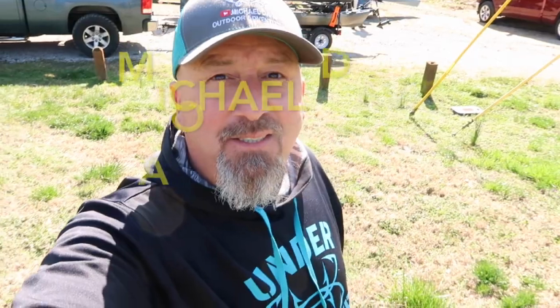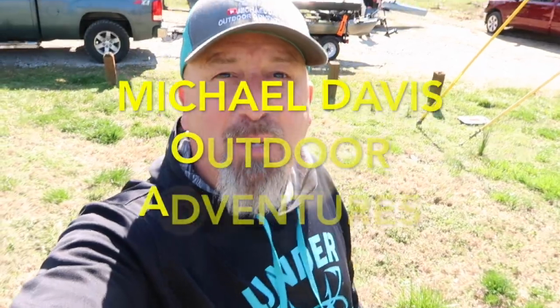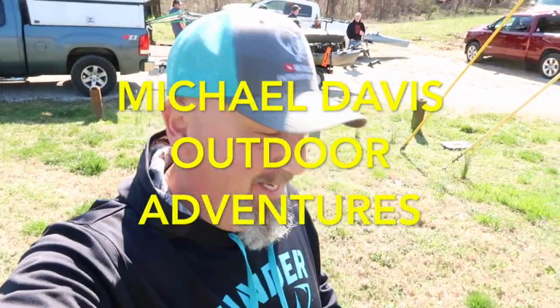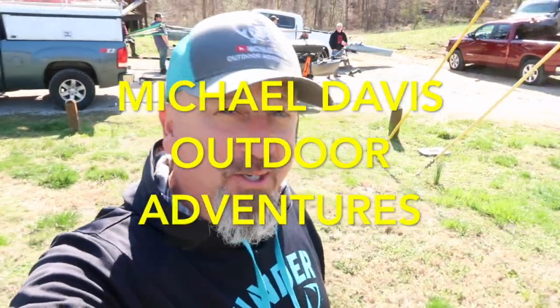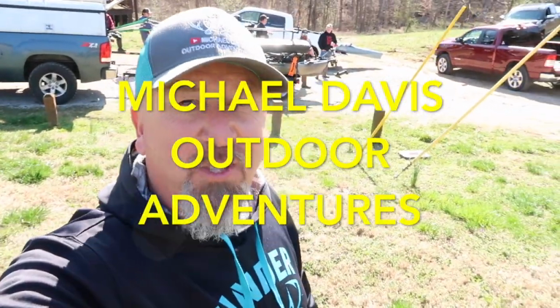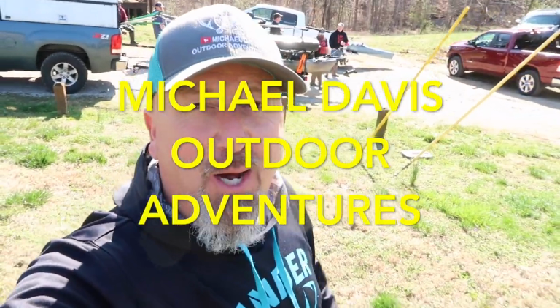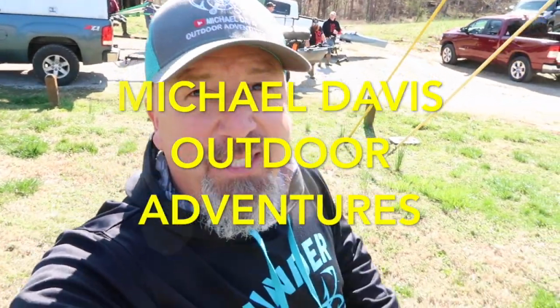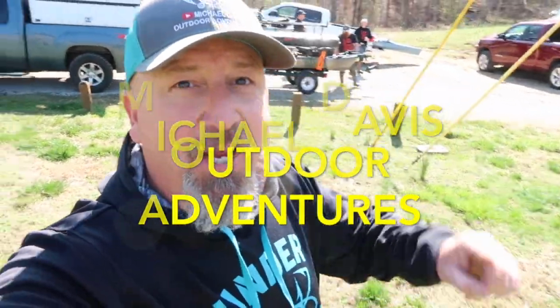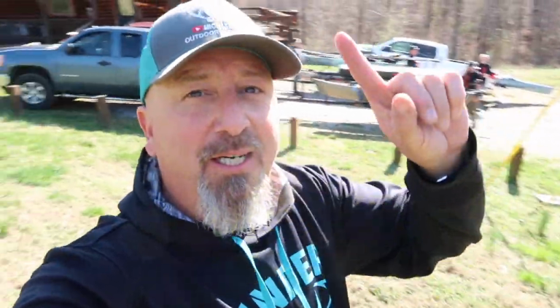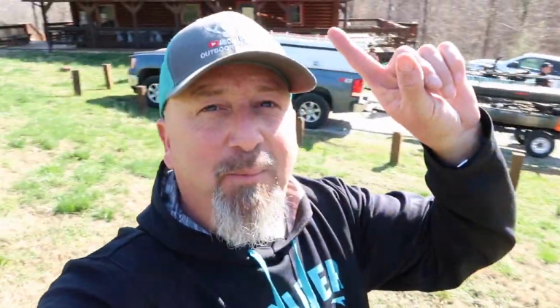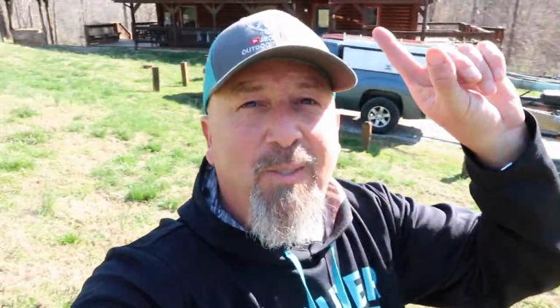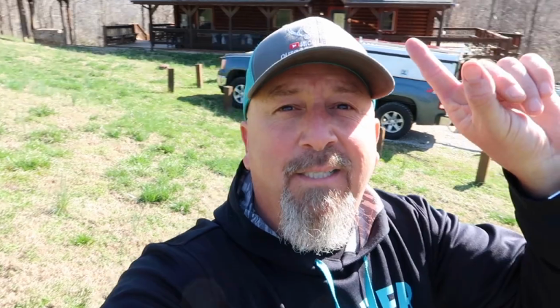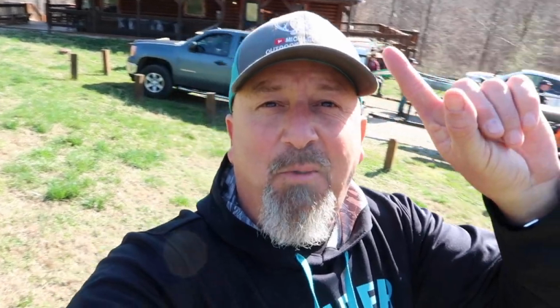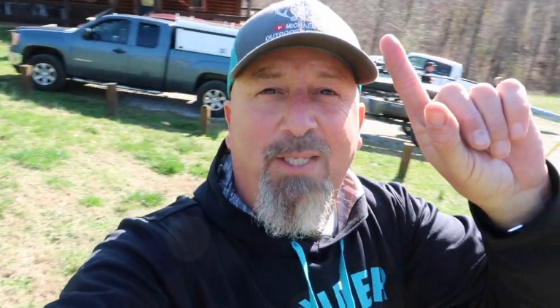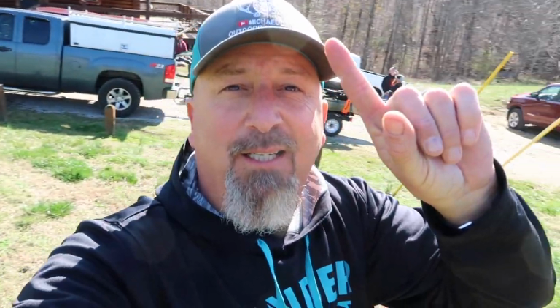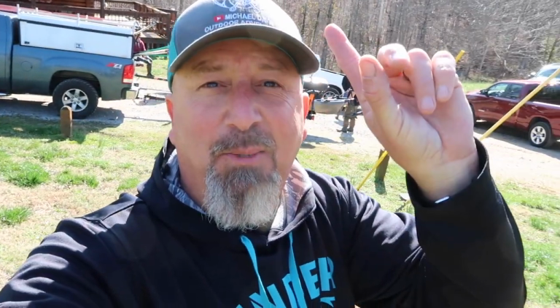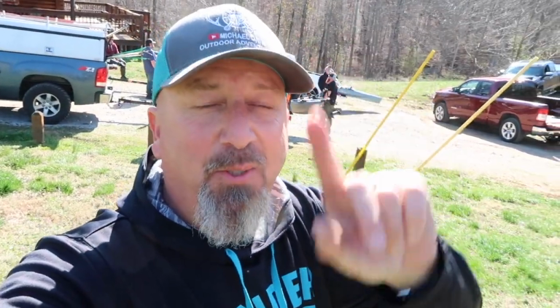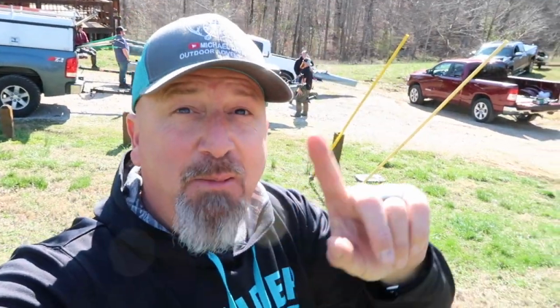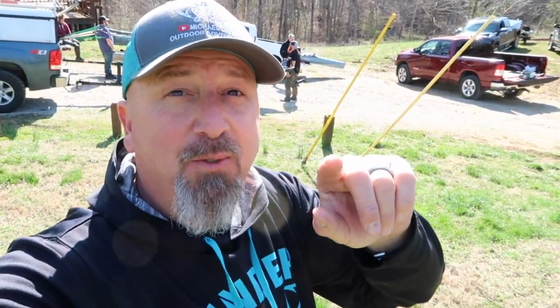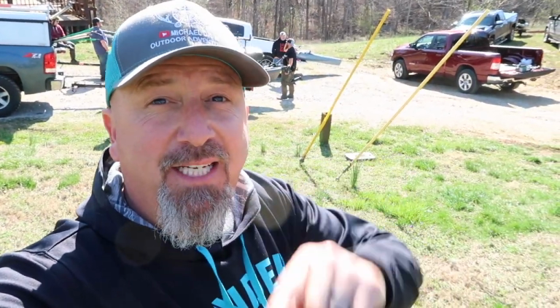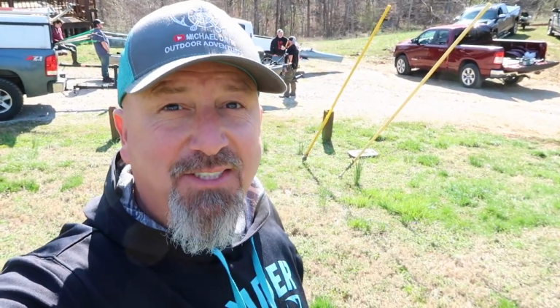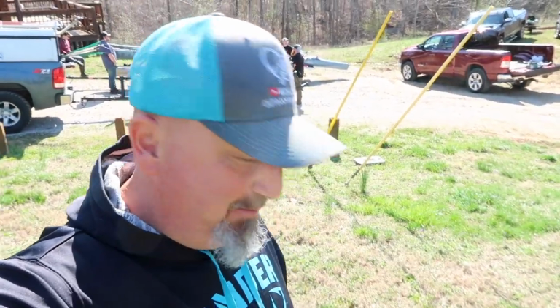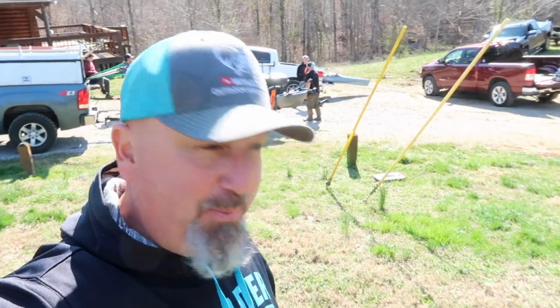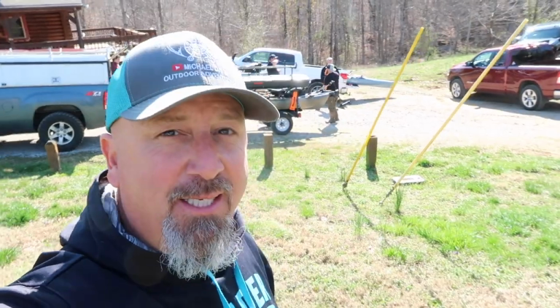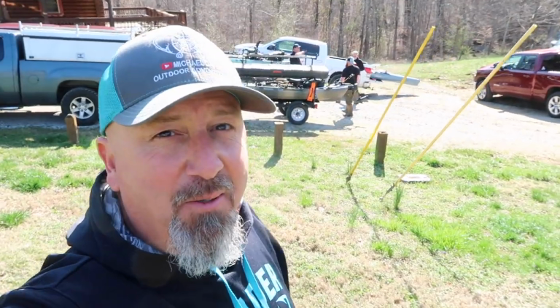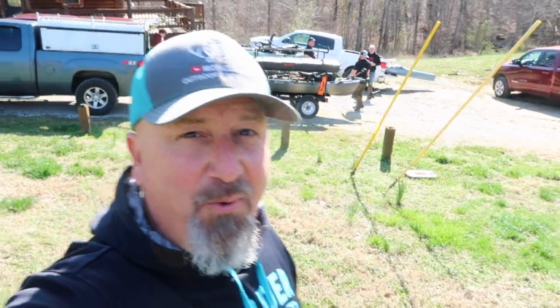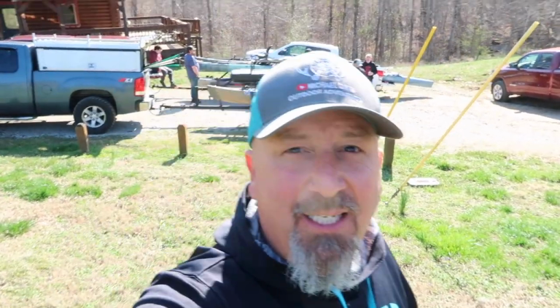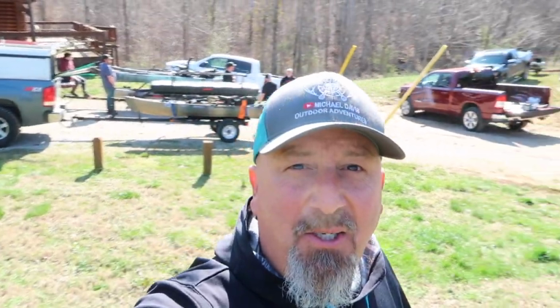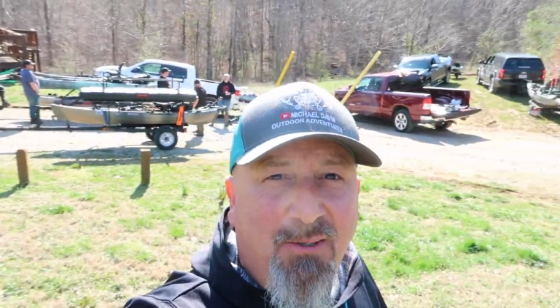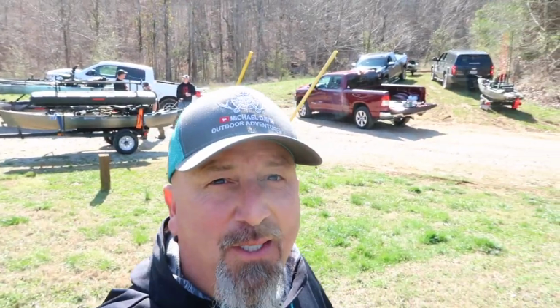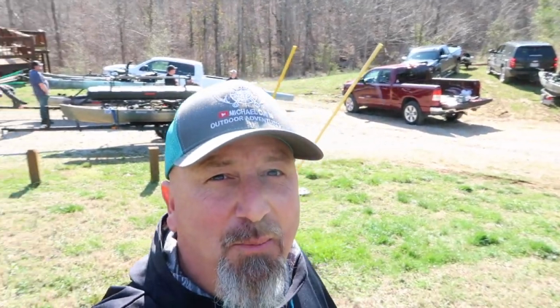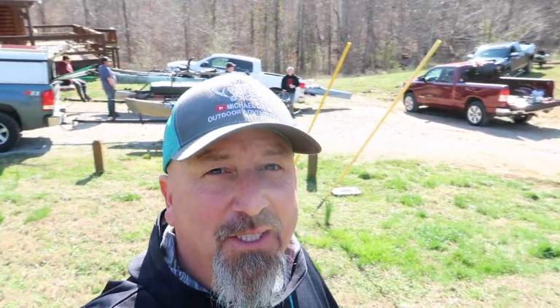Hi everybody. We're at Dale Hollow Lake — actually we're at a VRBO. We'll walk through that a little bit later on. But we're at the Yak Gadget Team Meetup and we're going to walk you around and show everybody's setup.